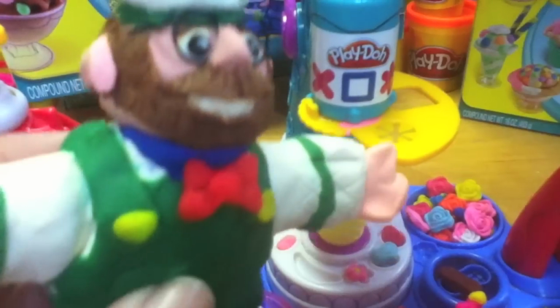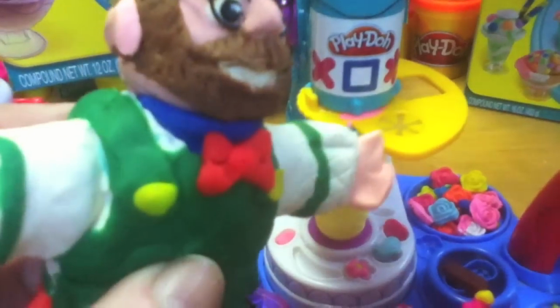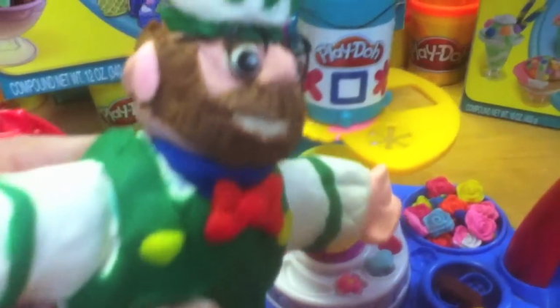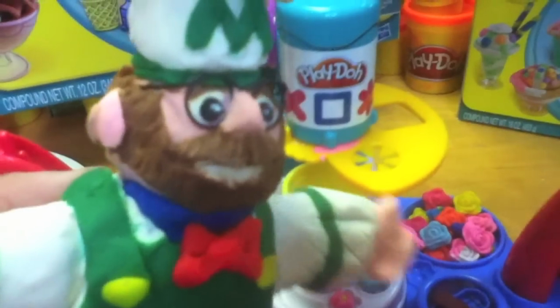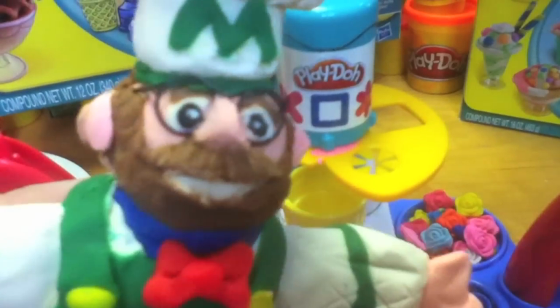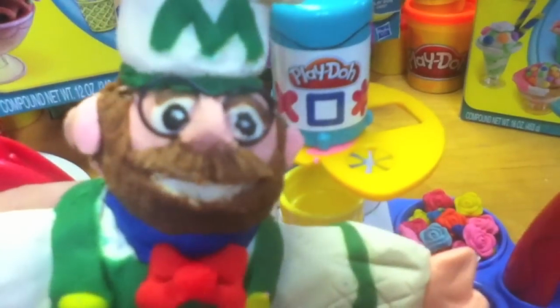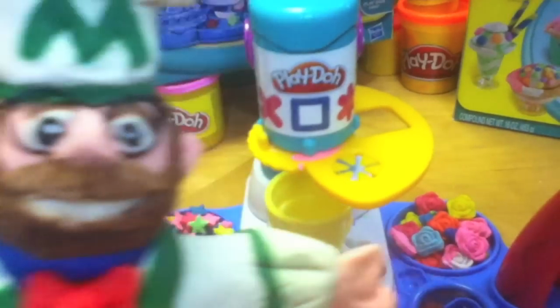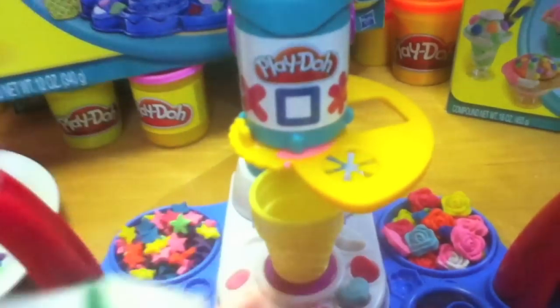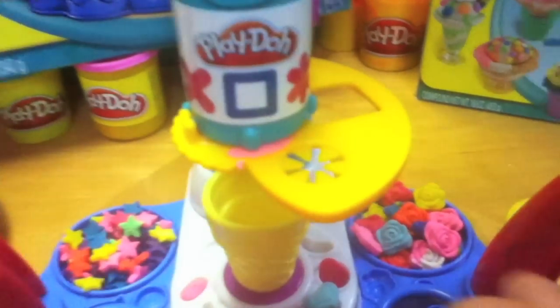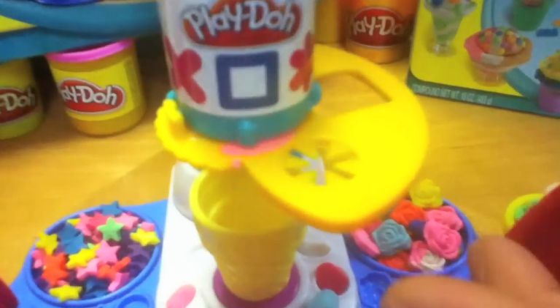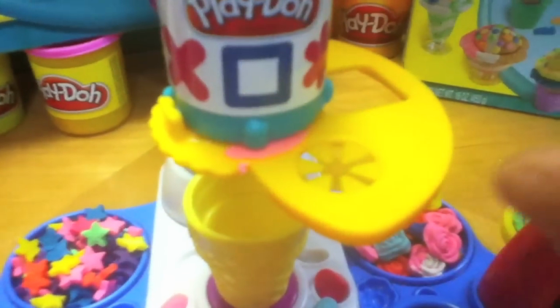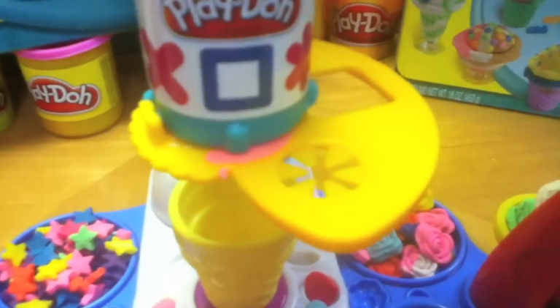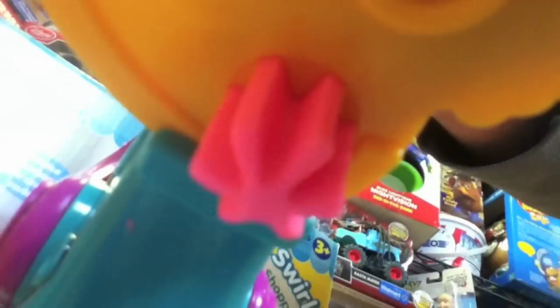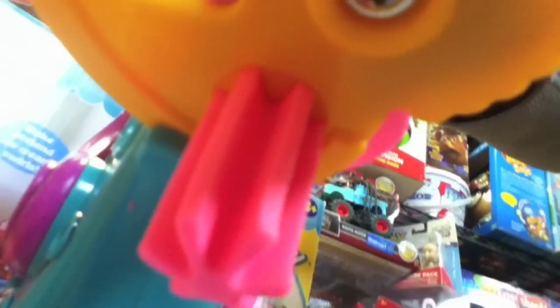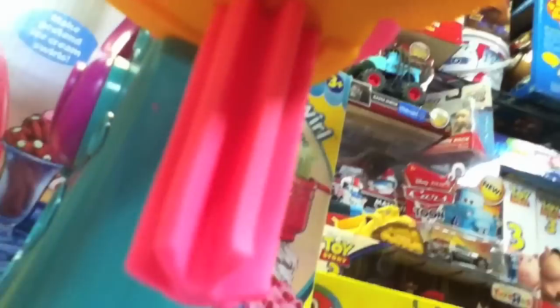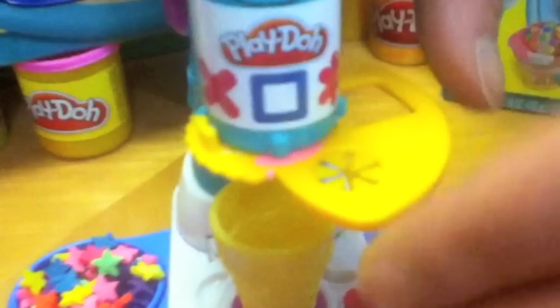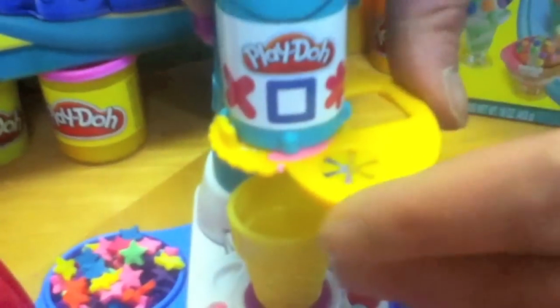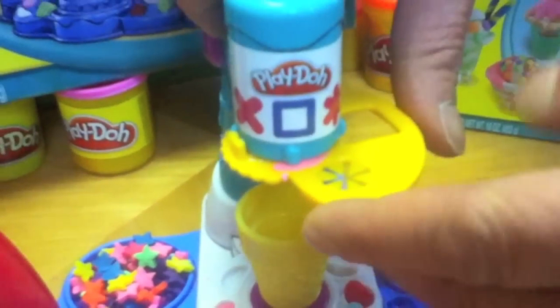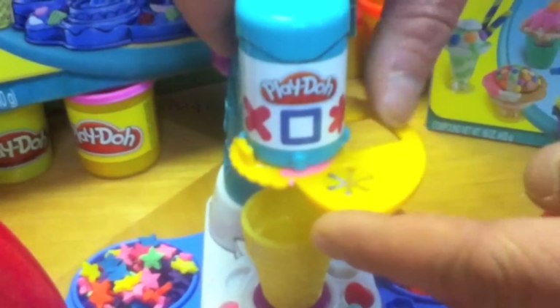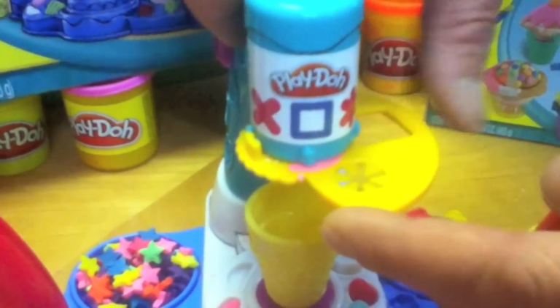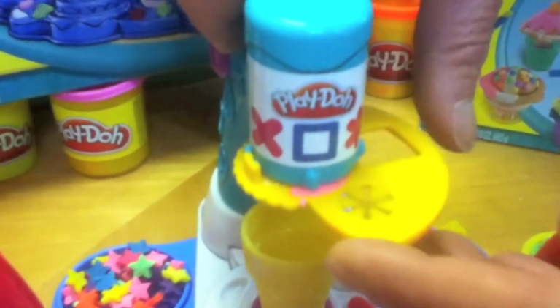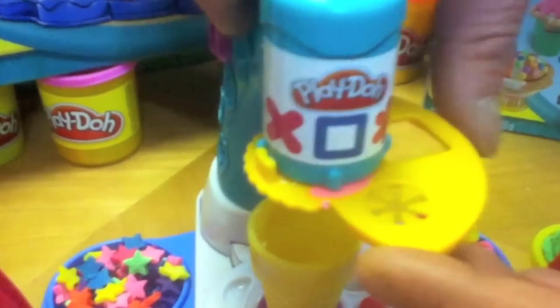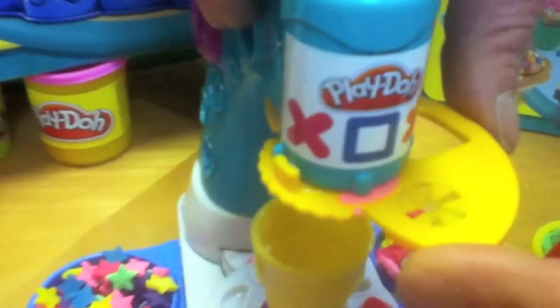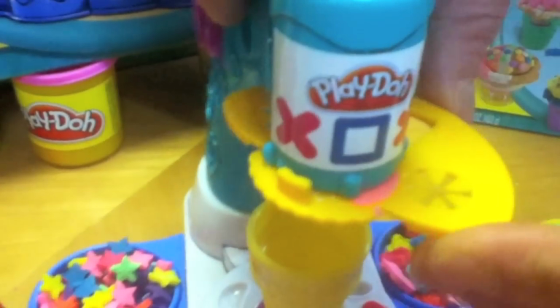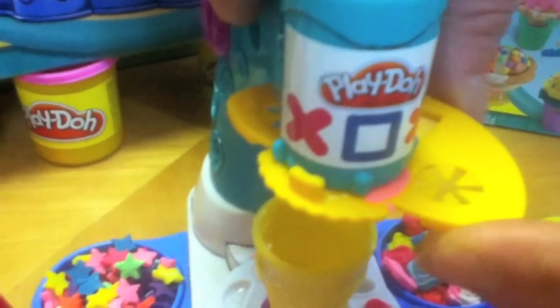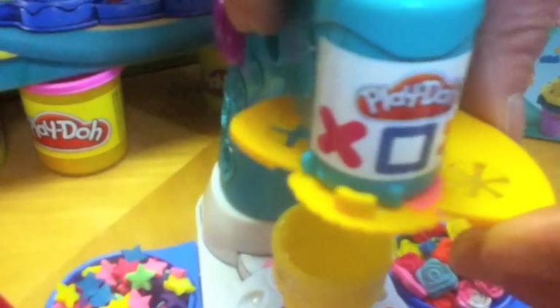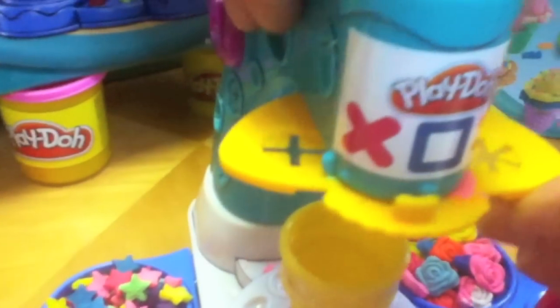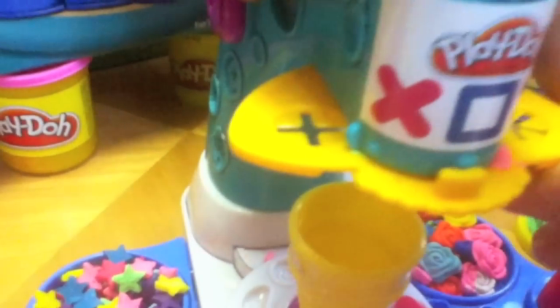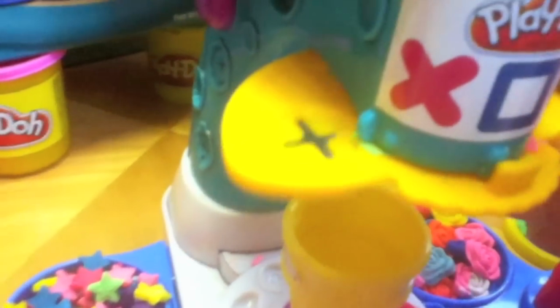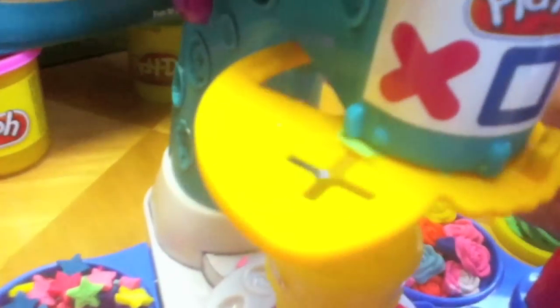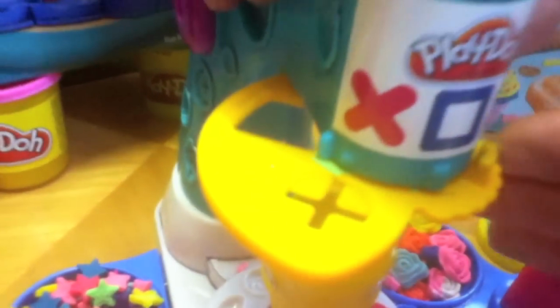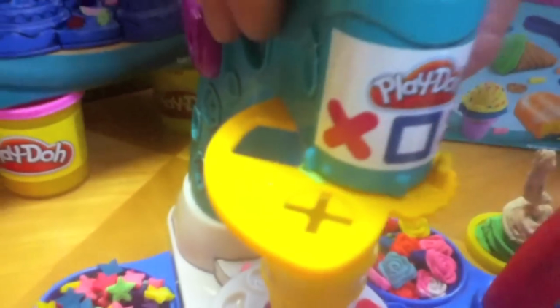The ice cream extrusion template has three settings. This is the one for soft serve ice cream. The center square cutout is for easy clean out and the one on the other side is for toppings.